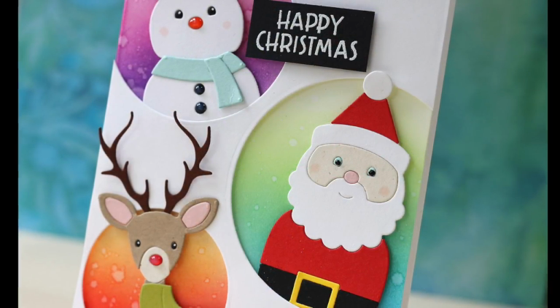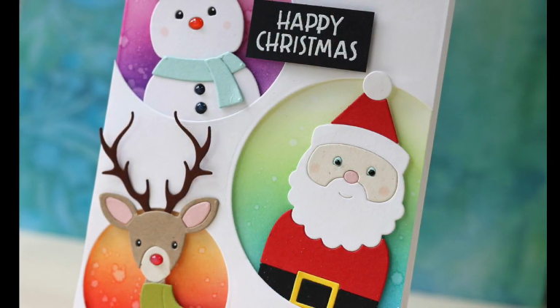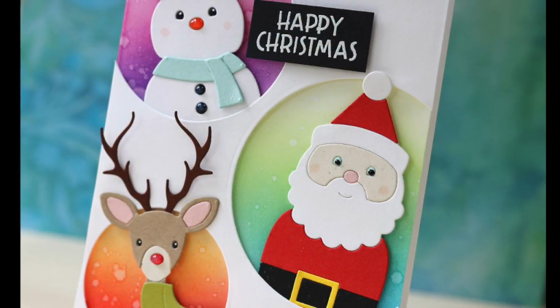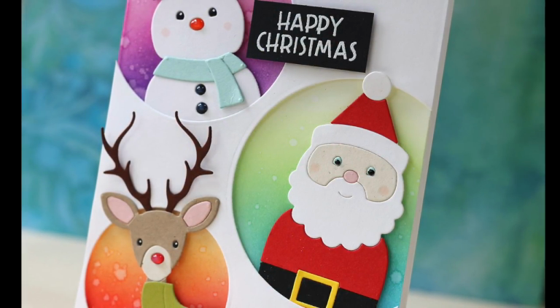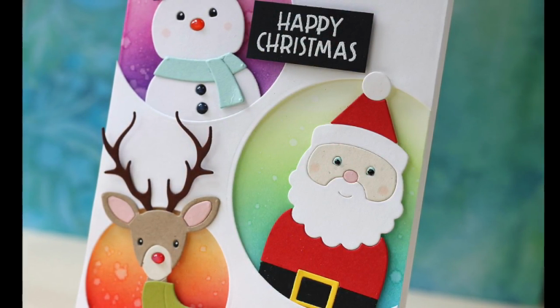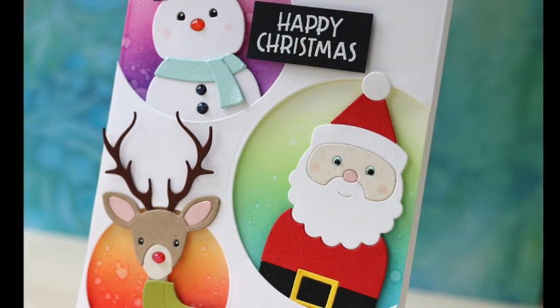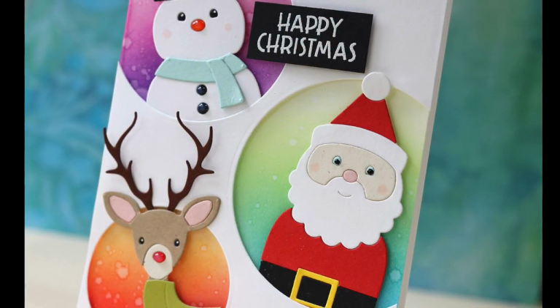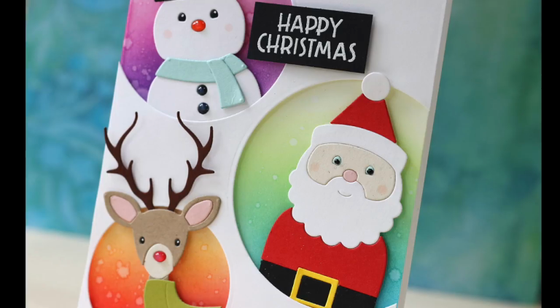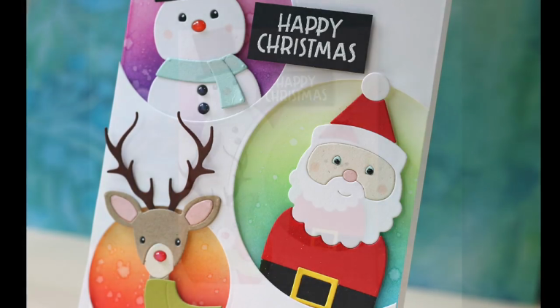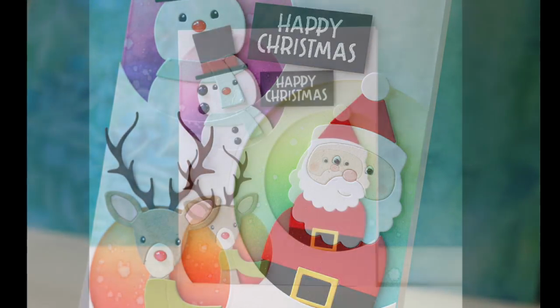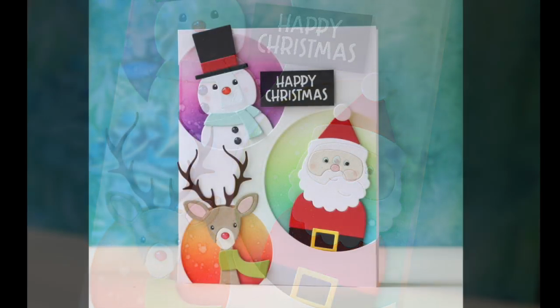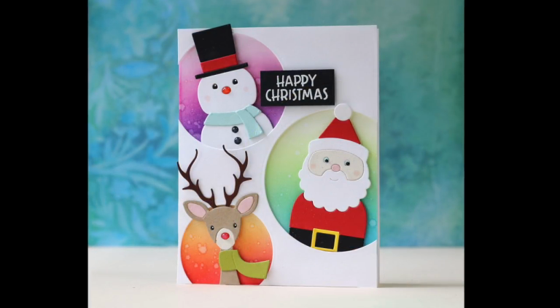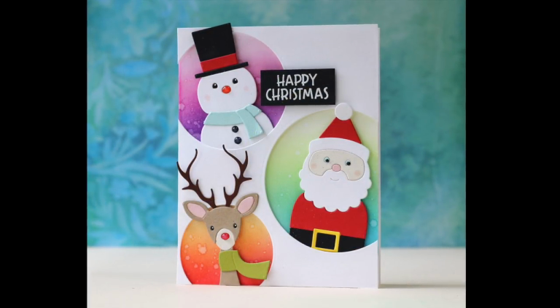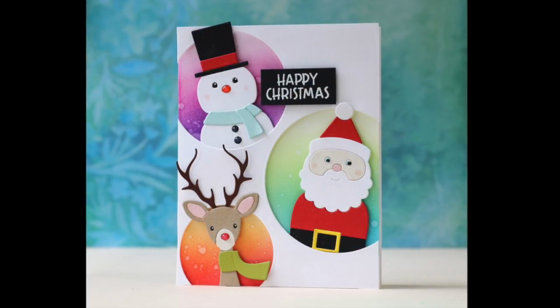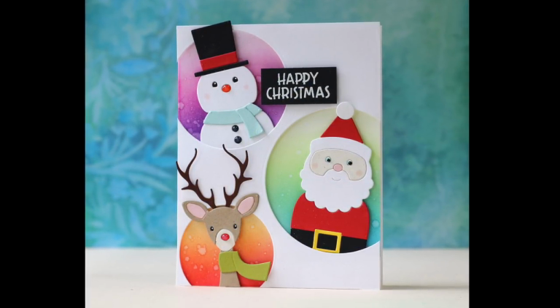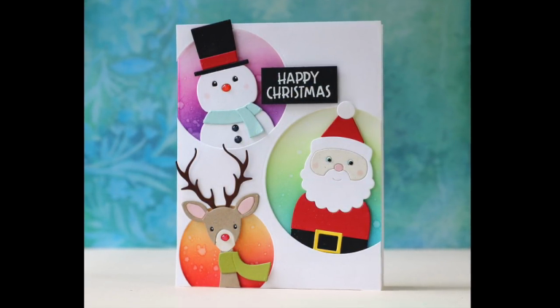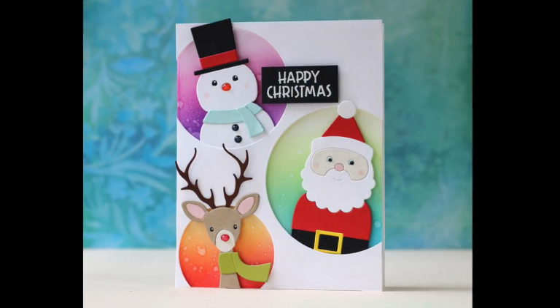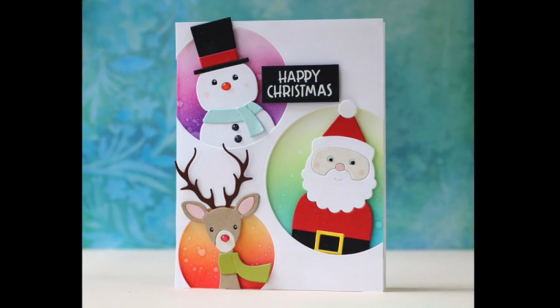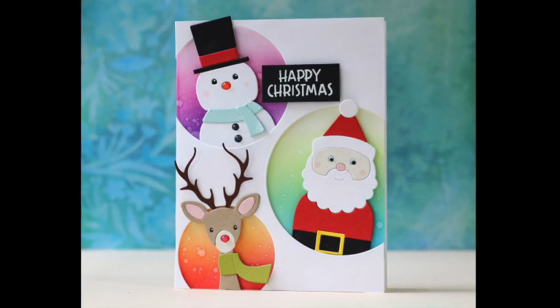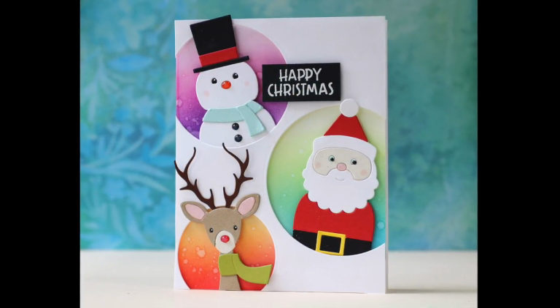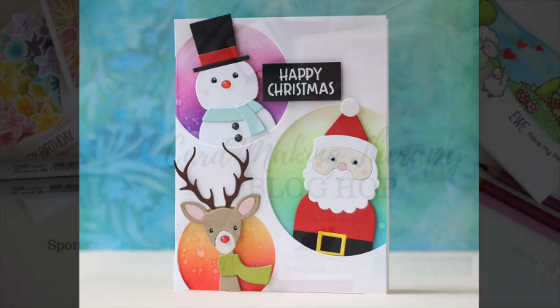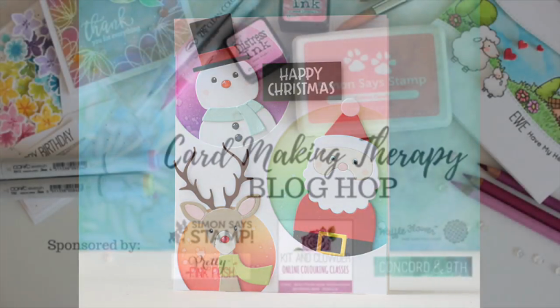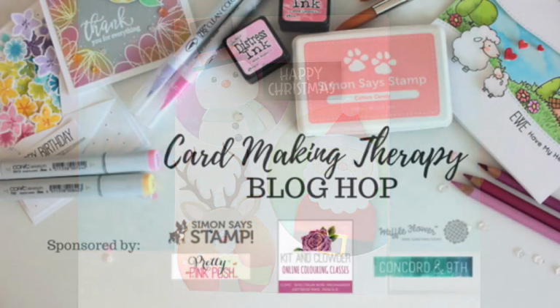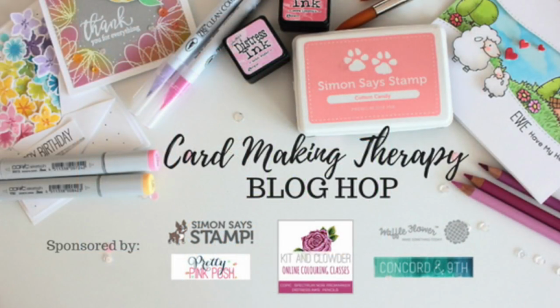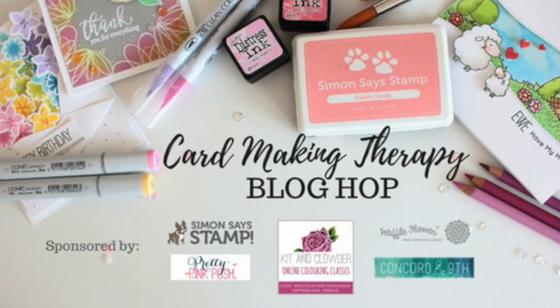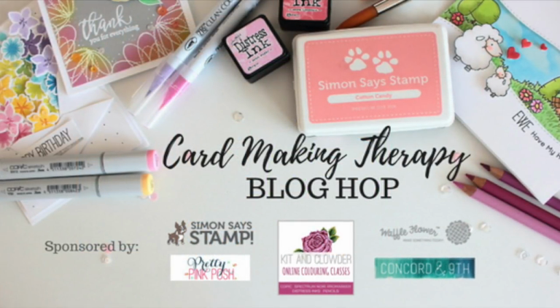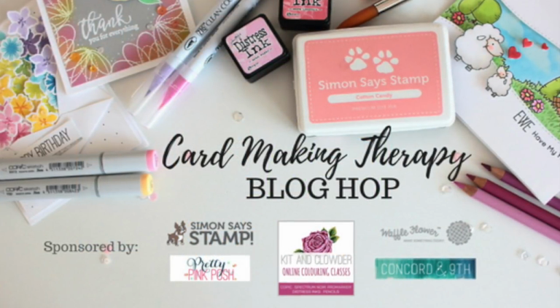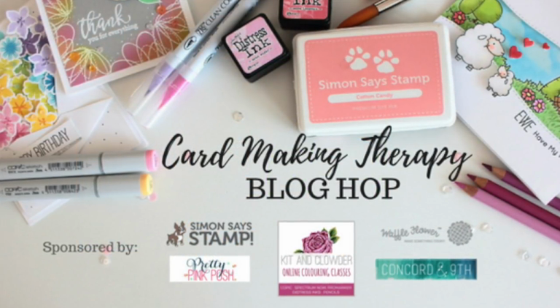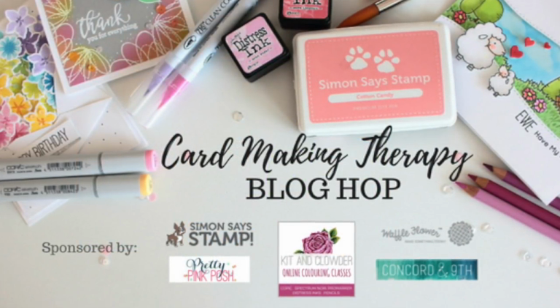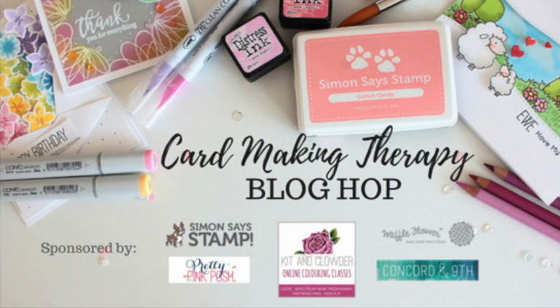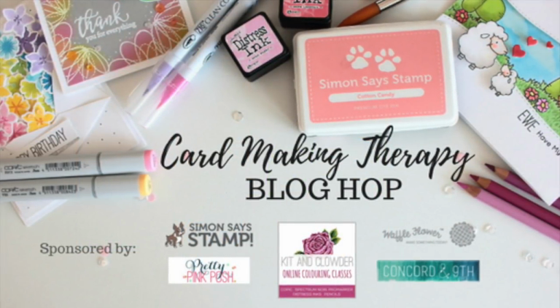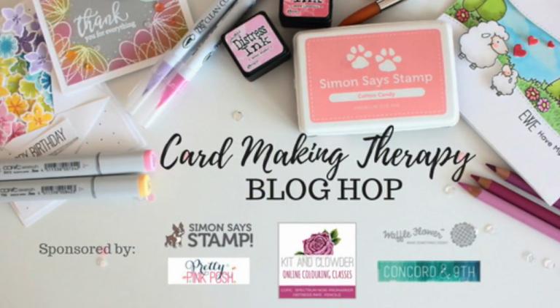Thank you so much for joining me. Make sure and check out the Crafty Pill and the rest of the Card Making Therapy blog hop. Have a wonderful day and I will see you next time.